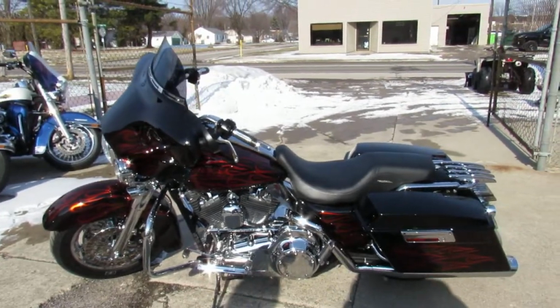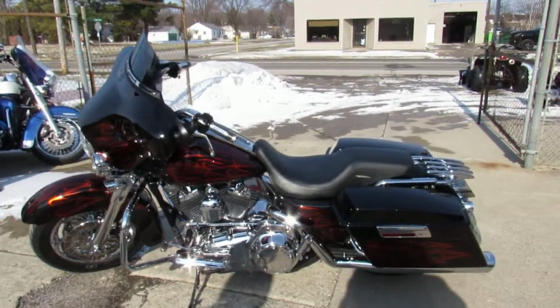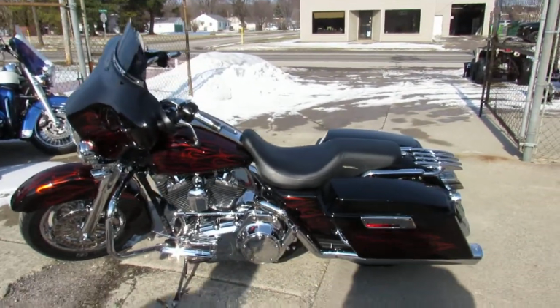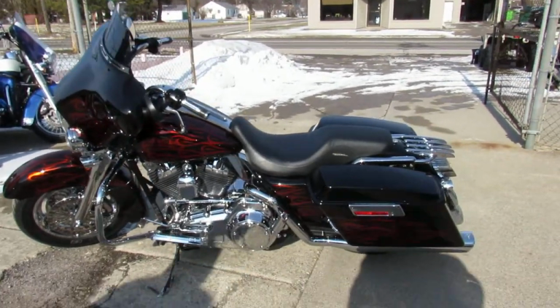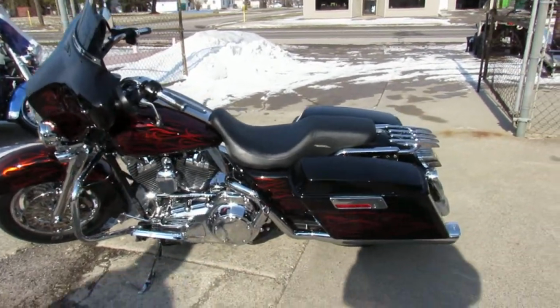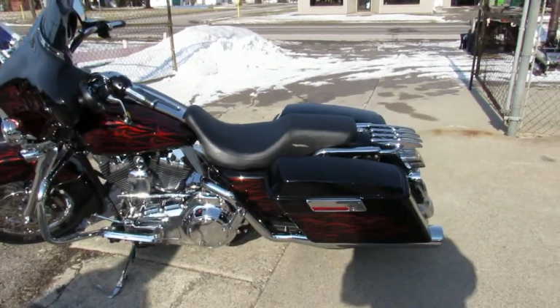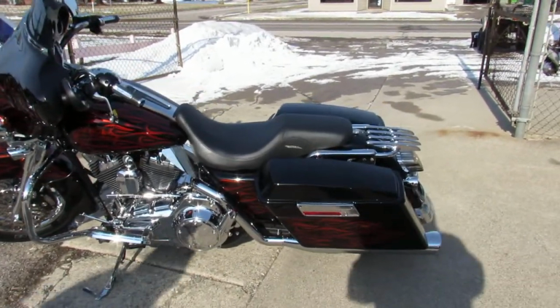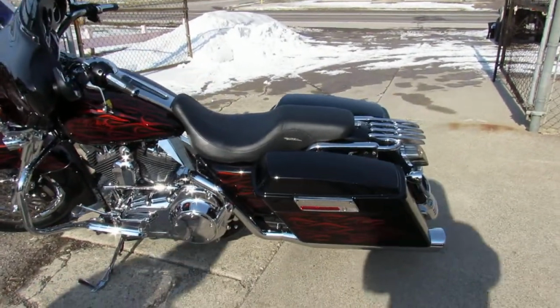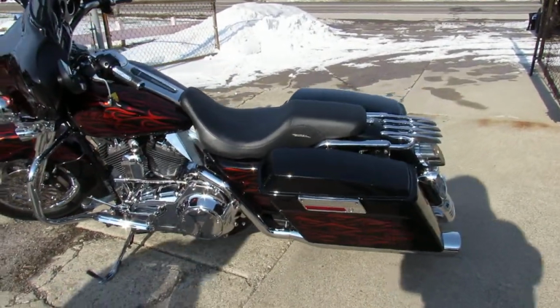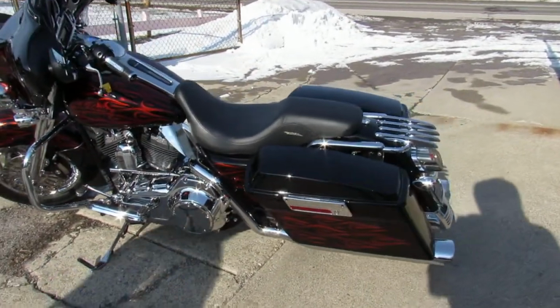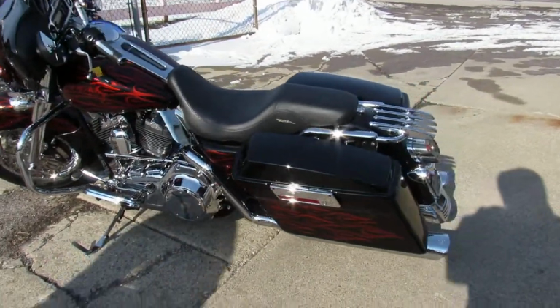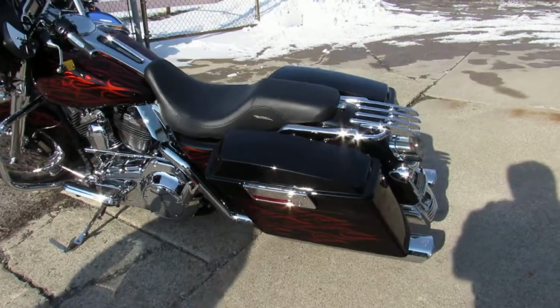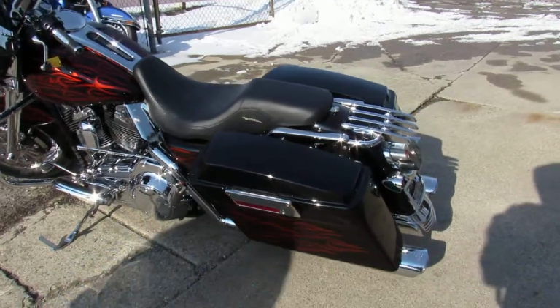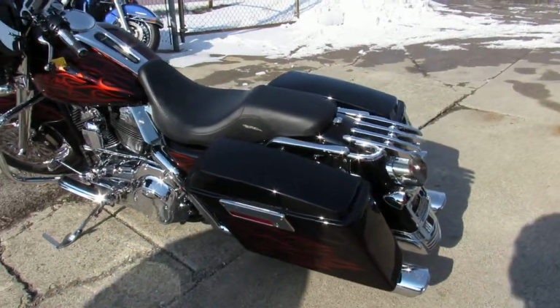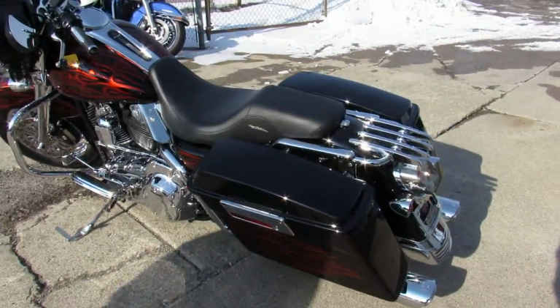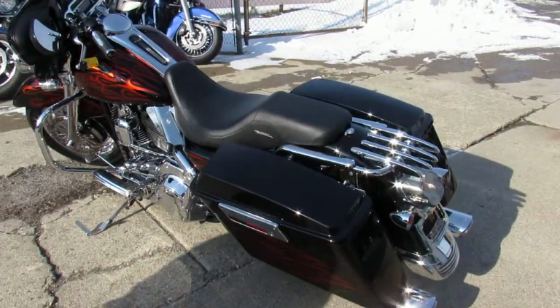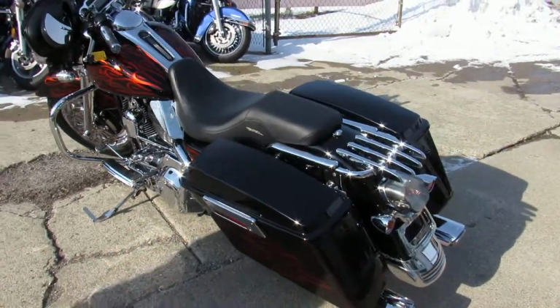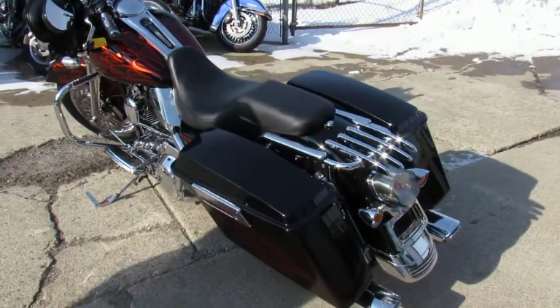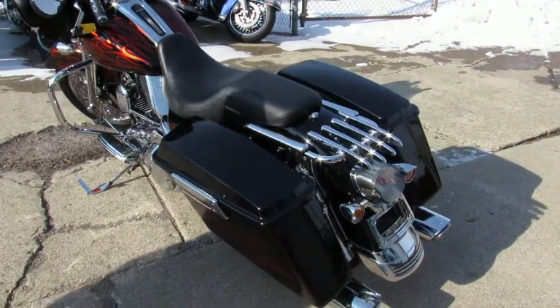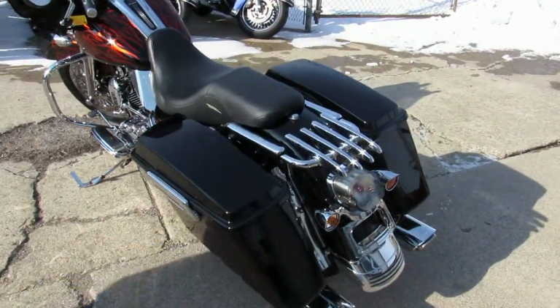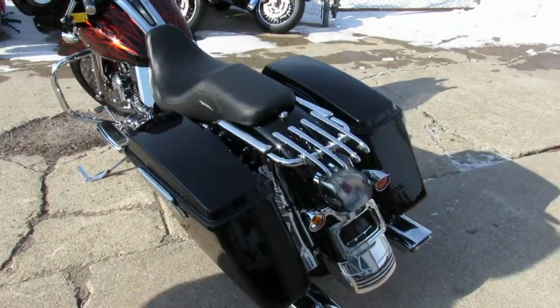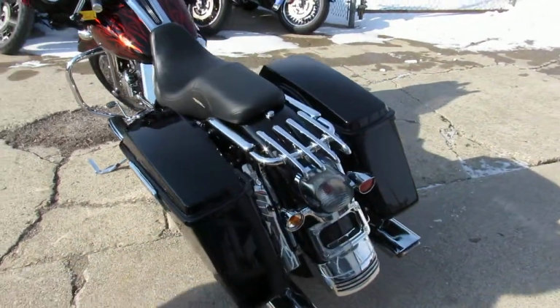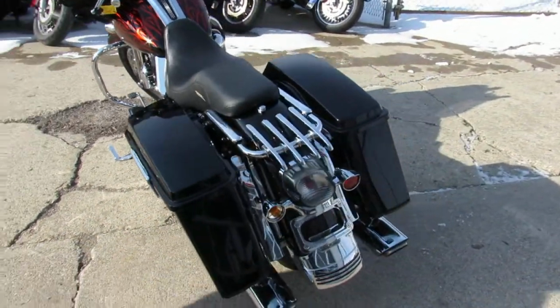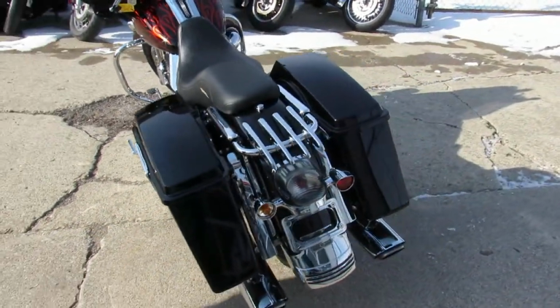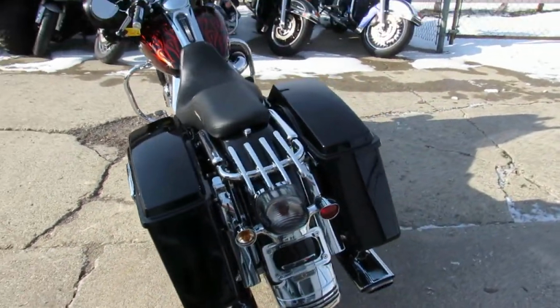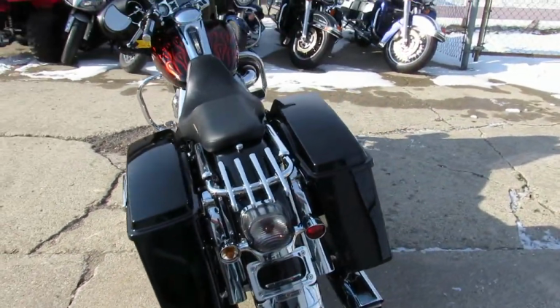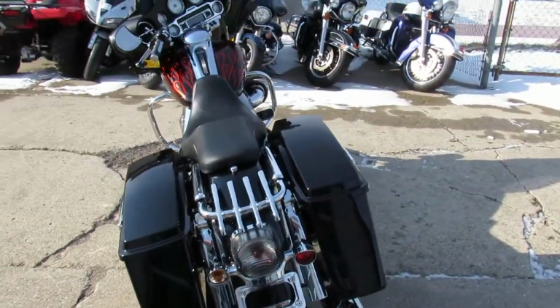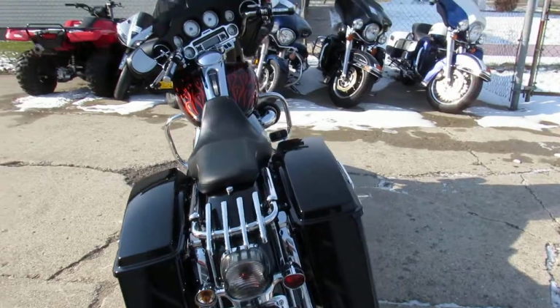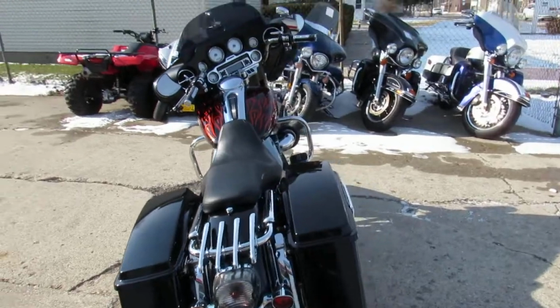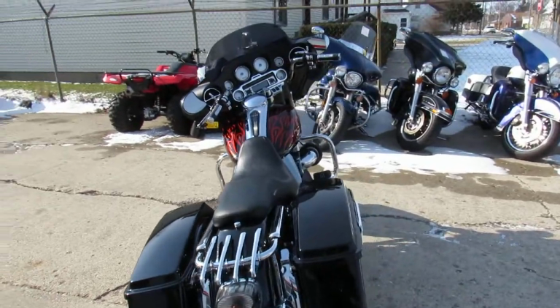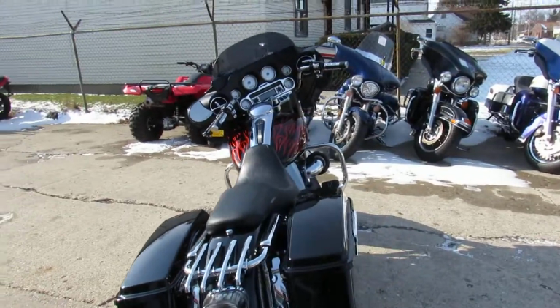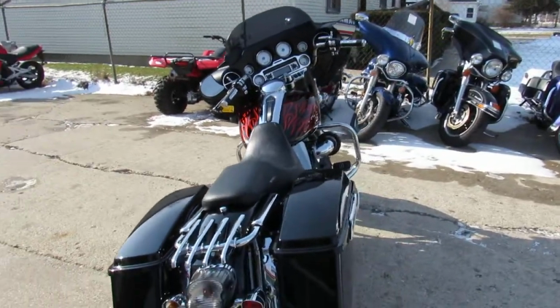Hey guys, it's ApprovalPowerSports.com here. We've got over 350 used Harley-Davidsons for sale in our showroom. Today I'm going to show you a real special one guys.